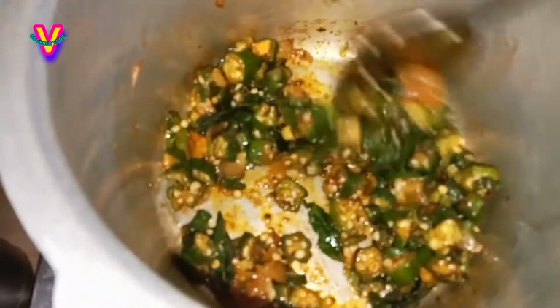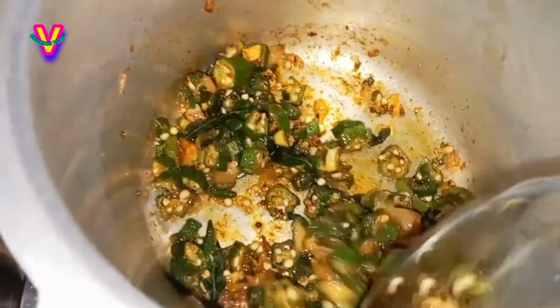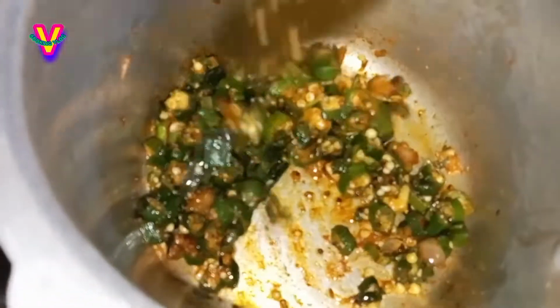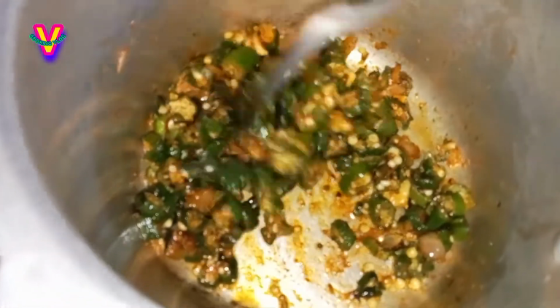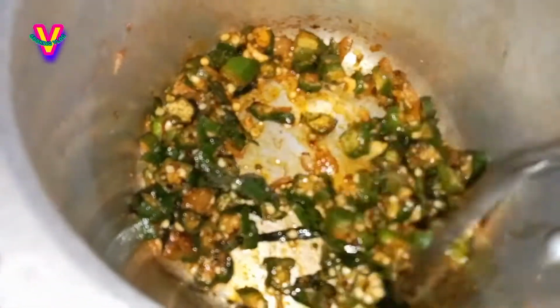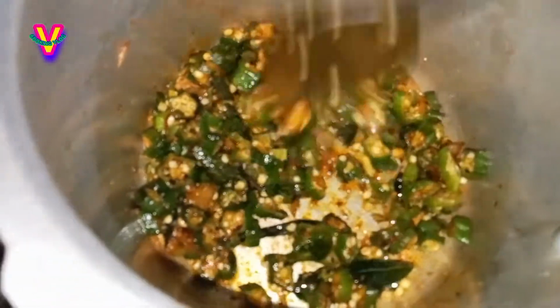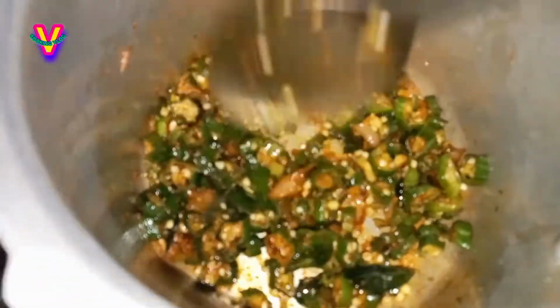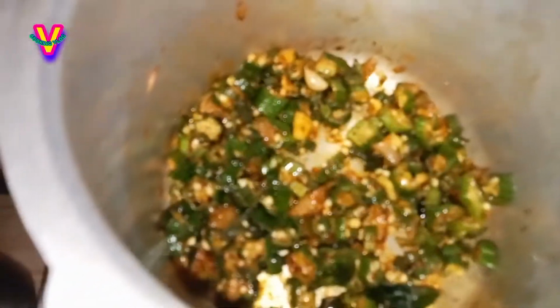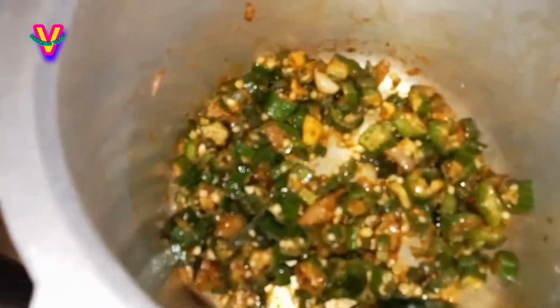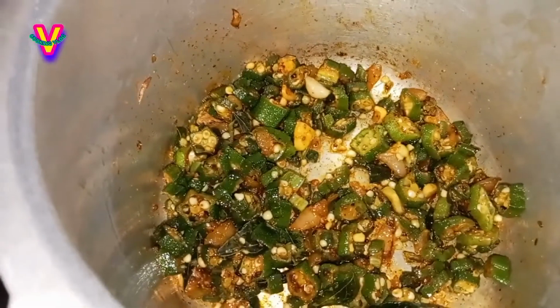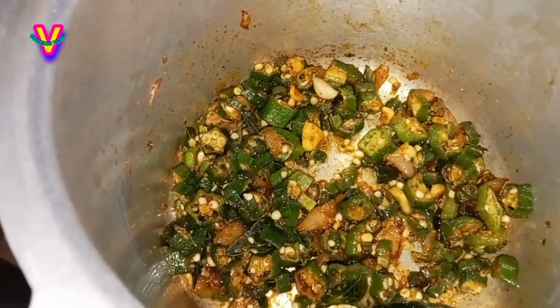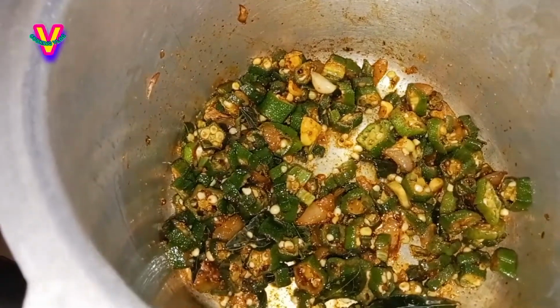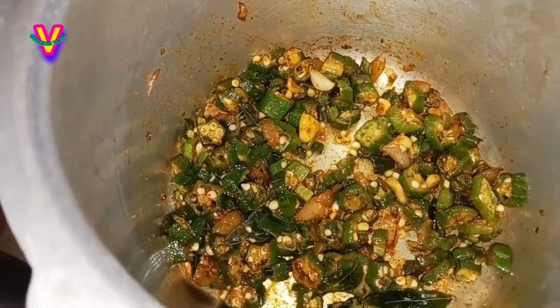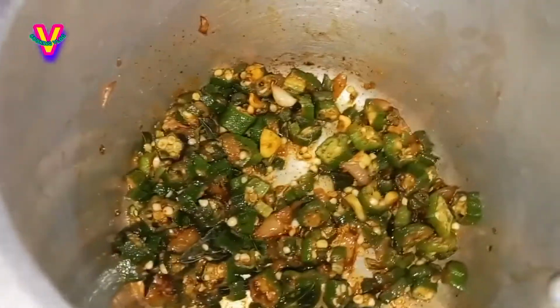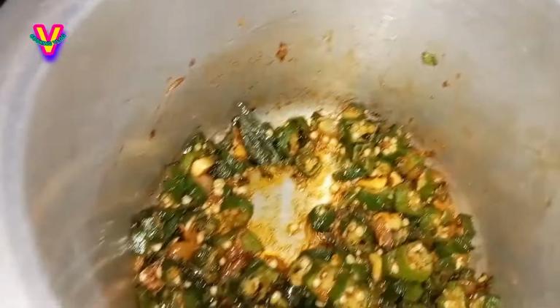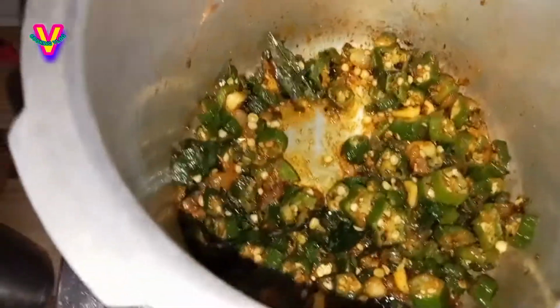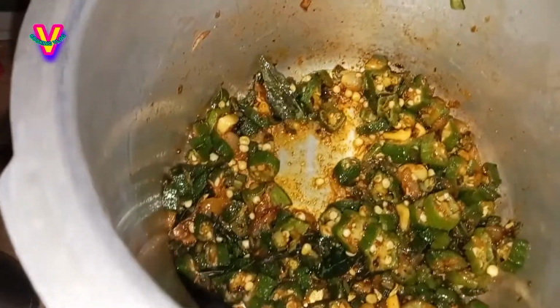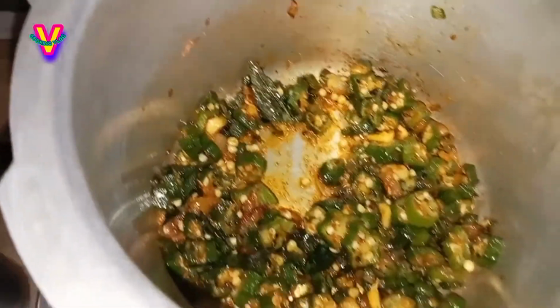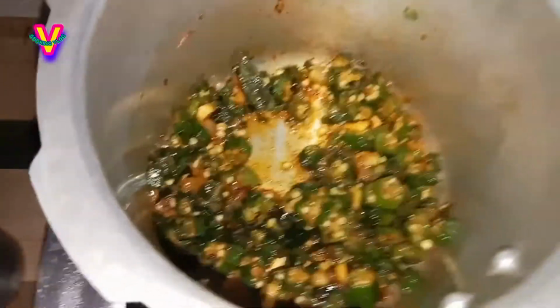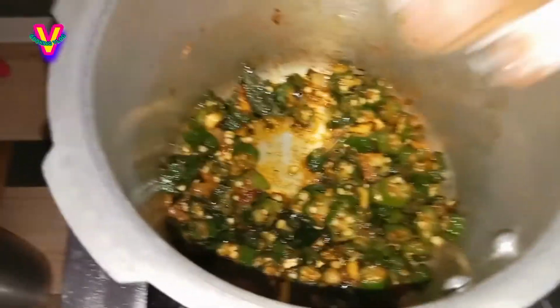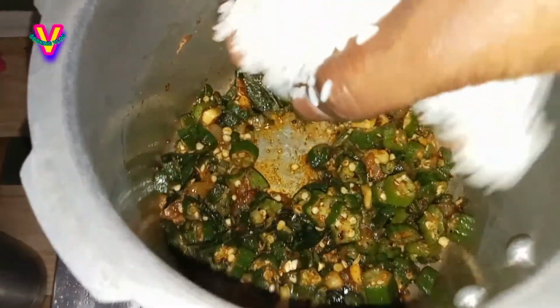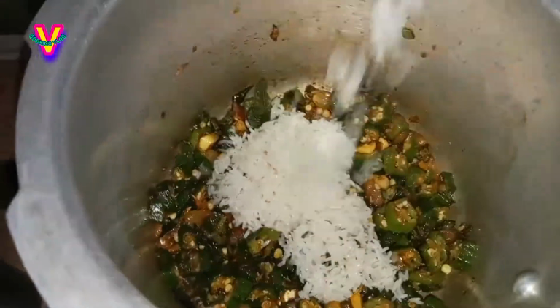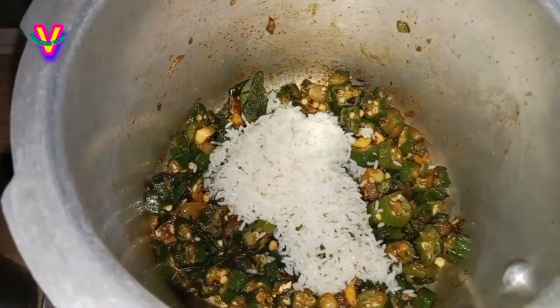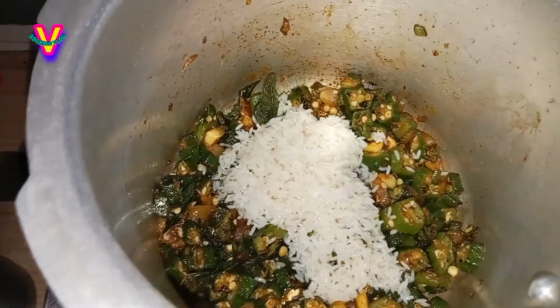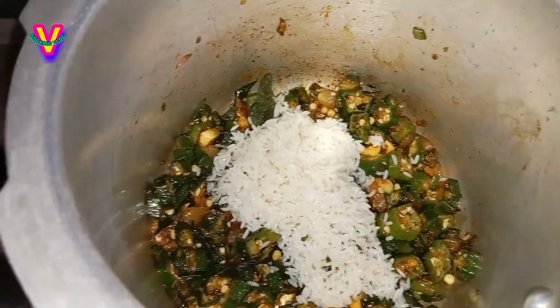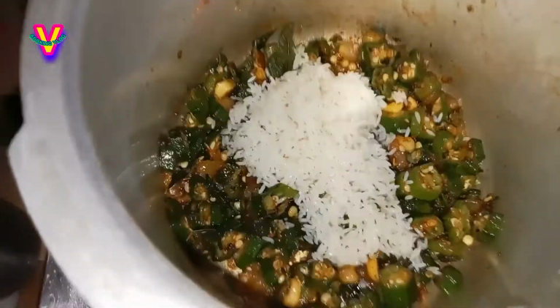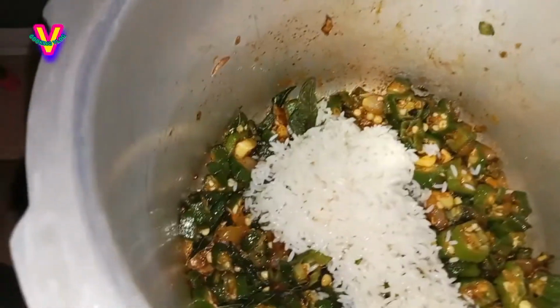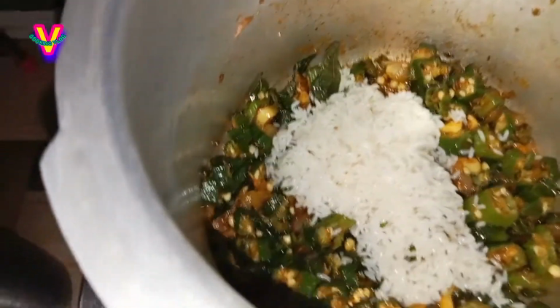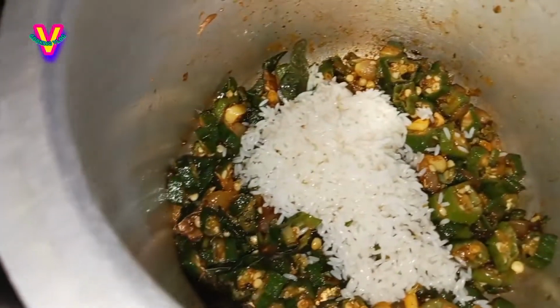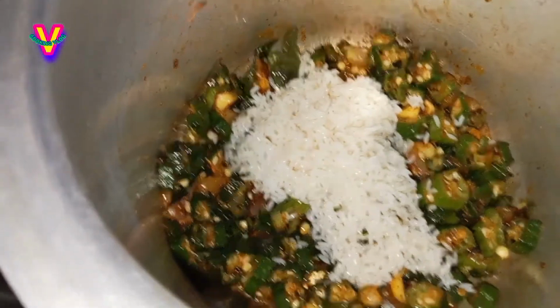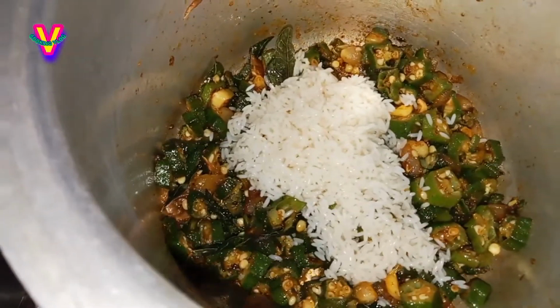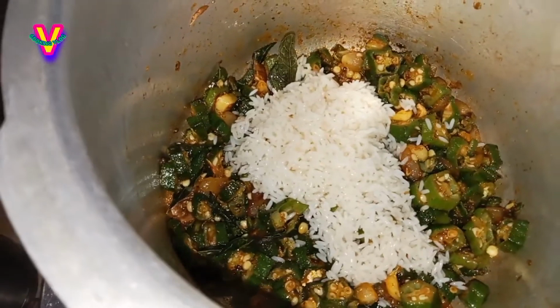Add 1 tsp of sambar masala, and then add another 1 to 4 tsp of sambar masala as needed.